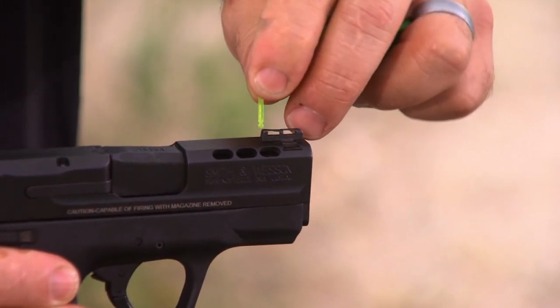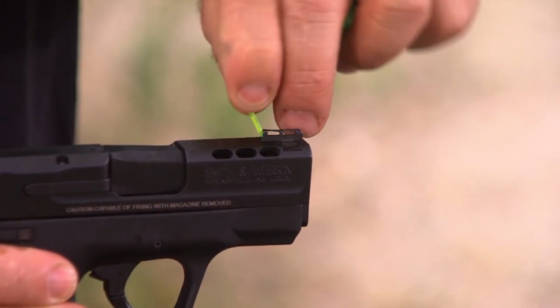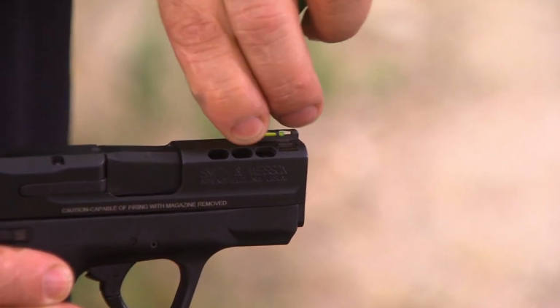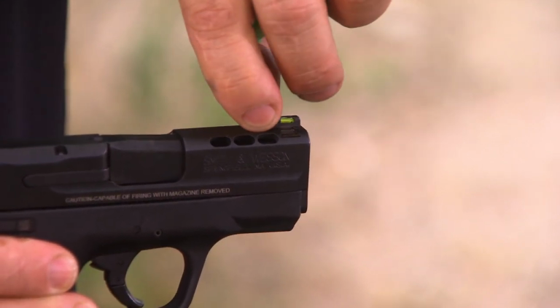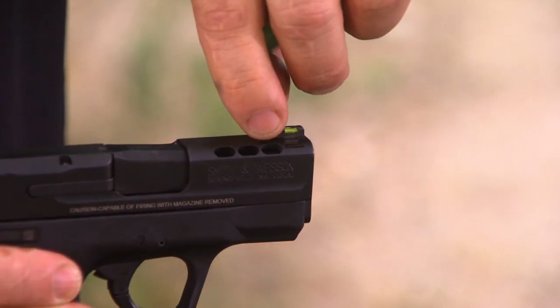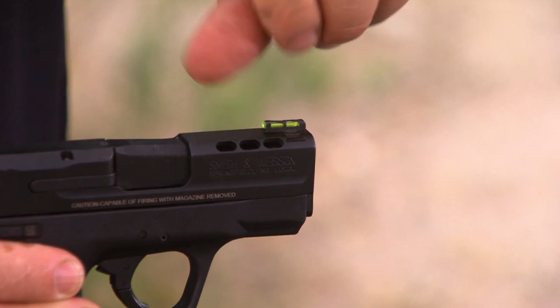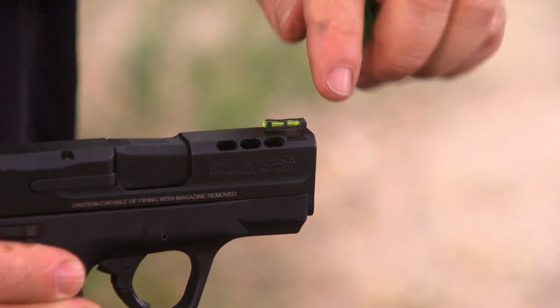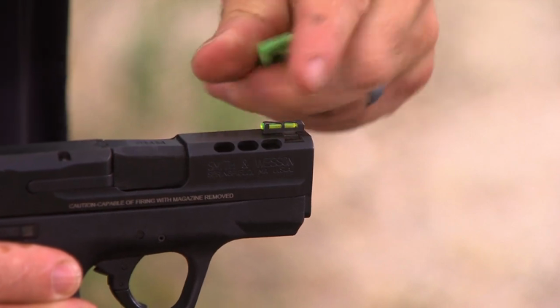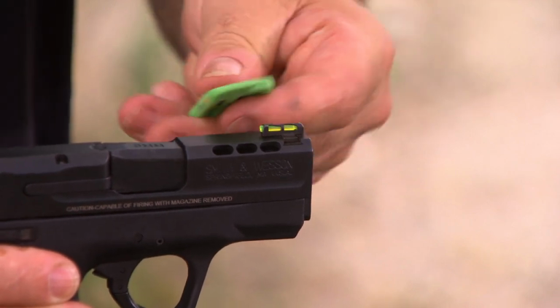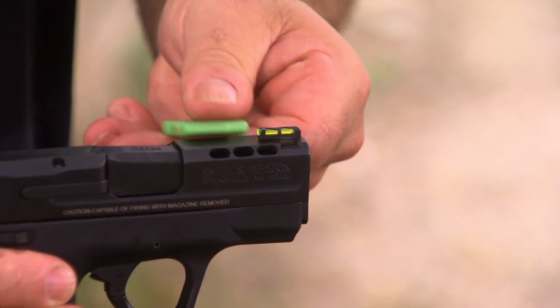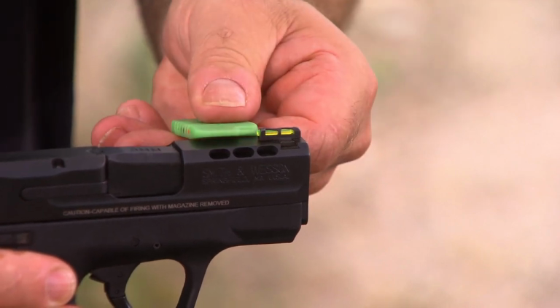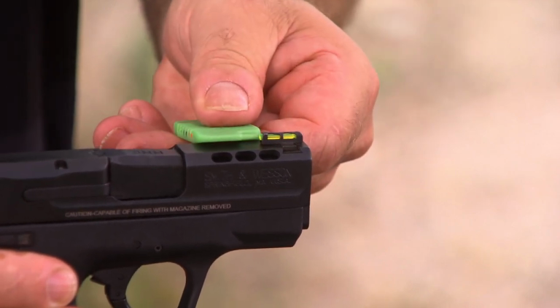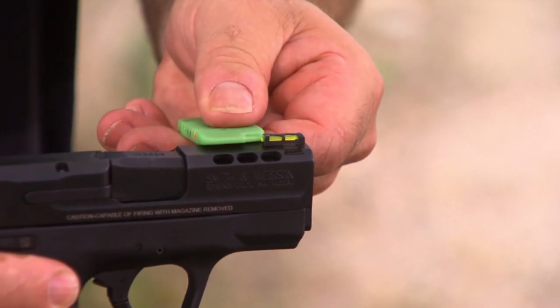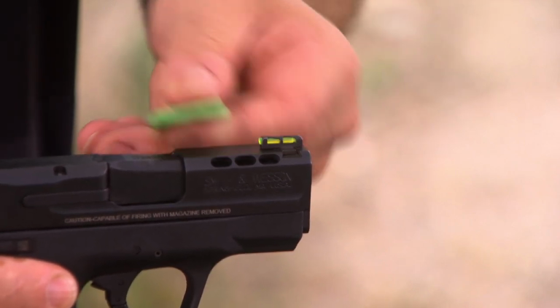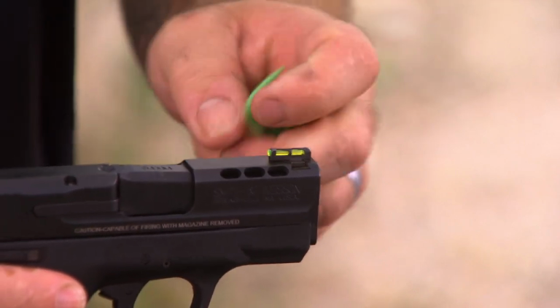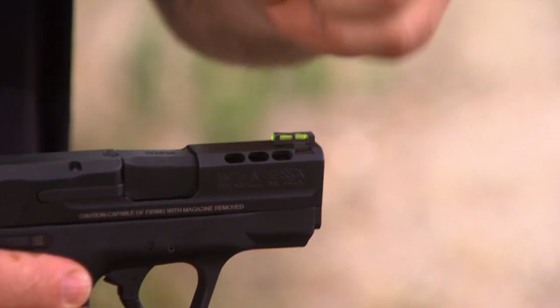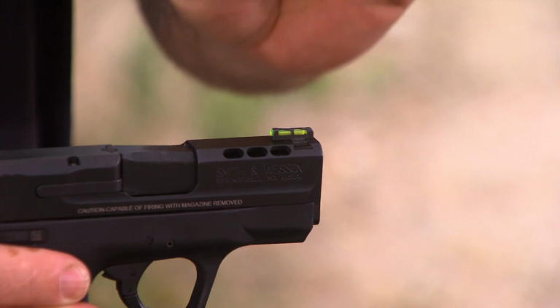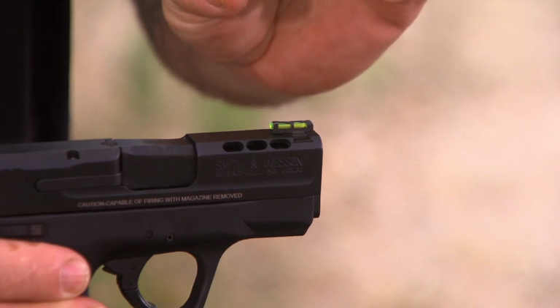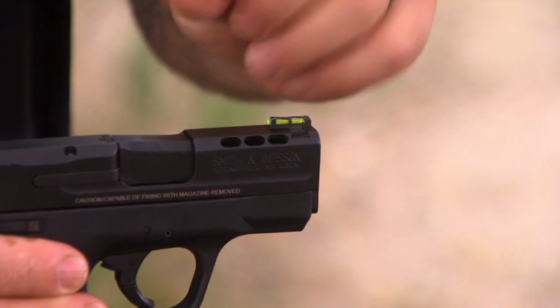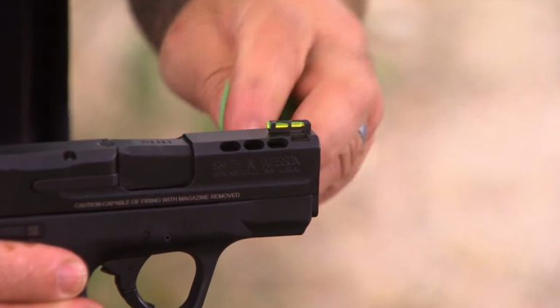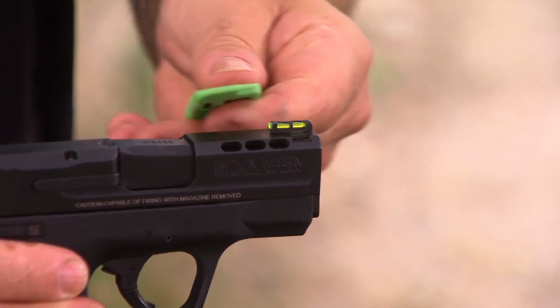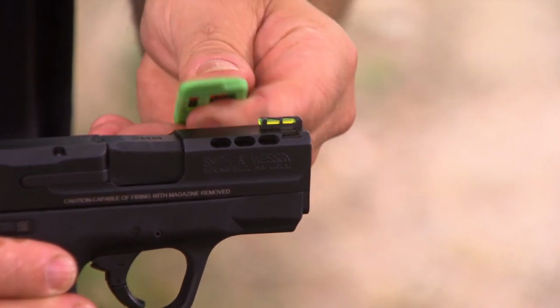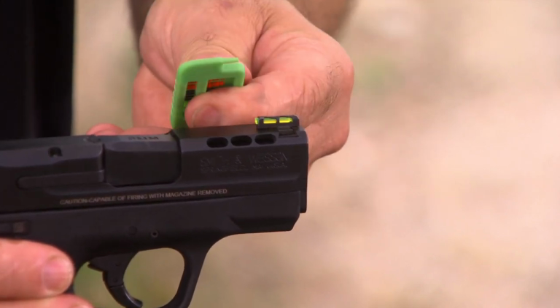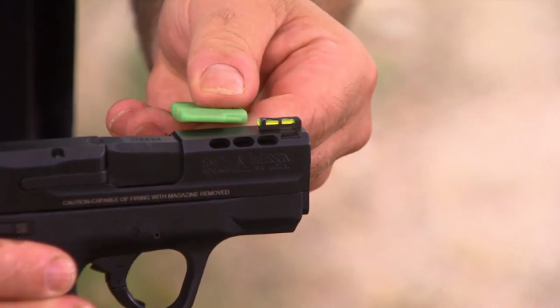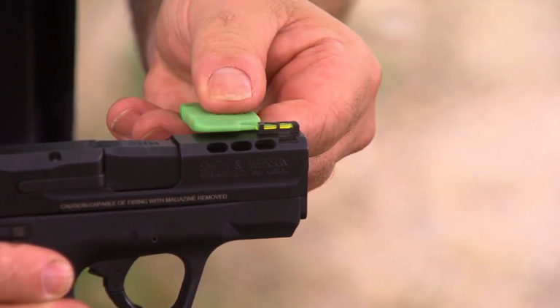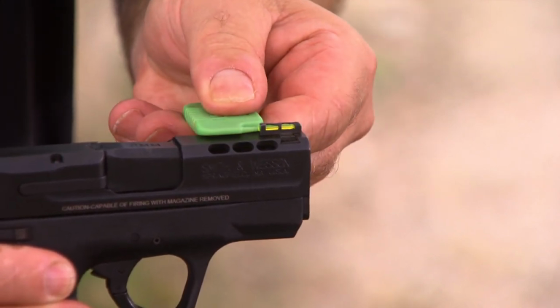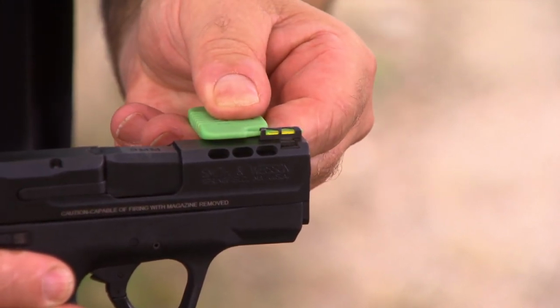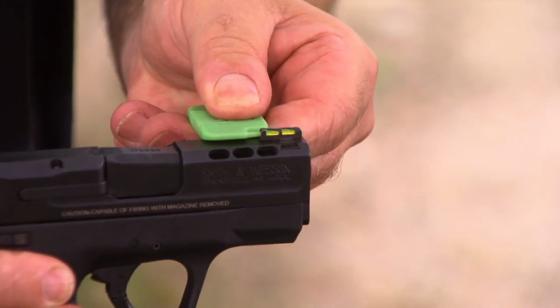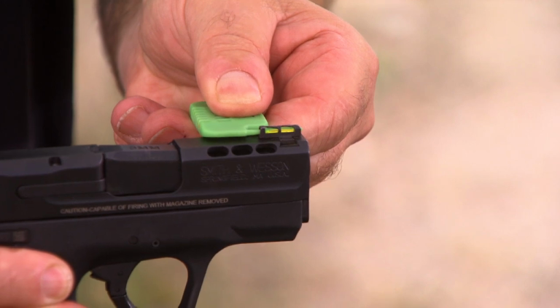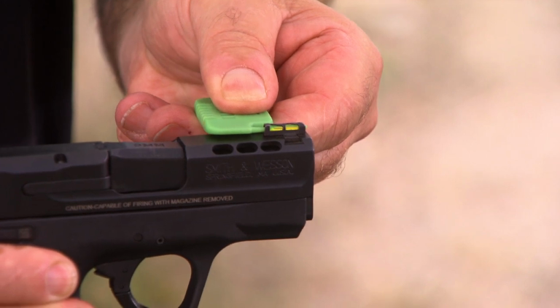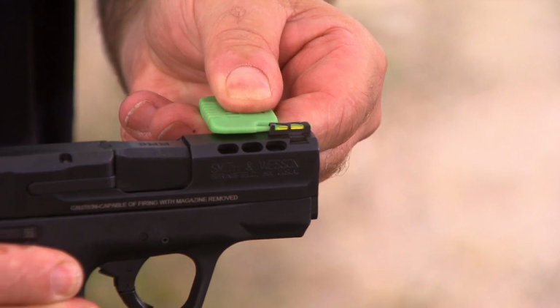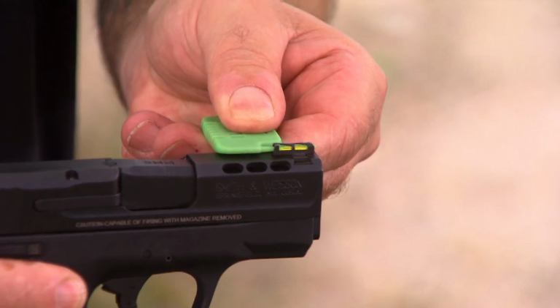To reinstall the light pipe, simply insert it from the rear. On handgun sights, we recess the head of the light pipe to prevent a halo image on the sight. I like to use the projection end of the tool to push on it and just push it until it fully seats and locks.